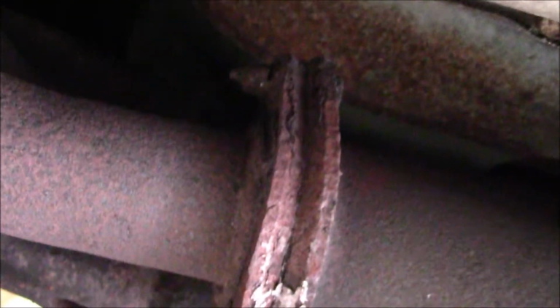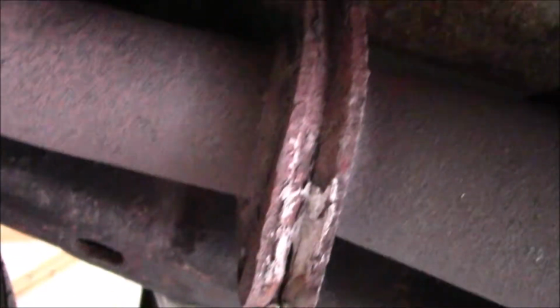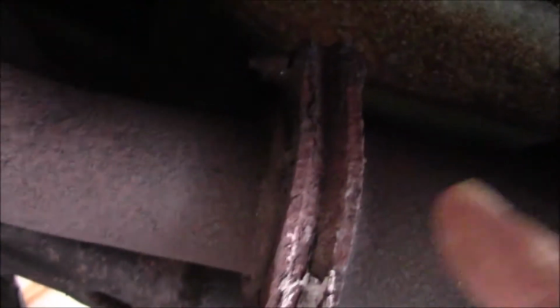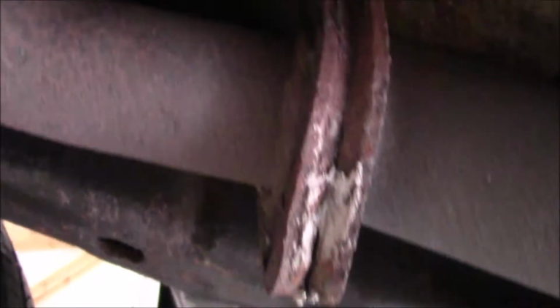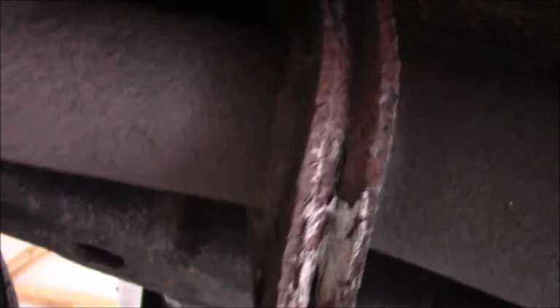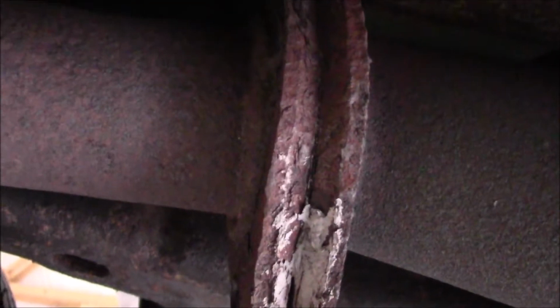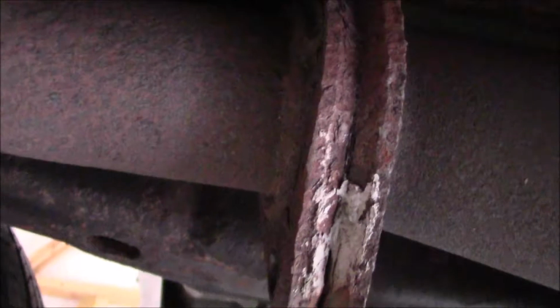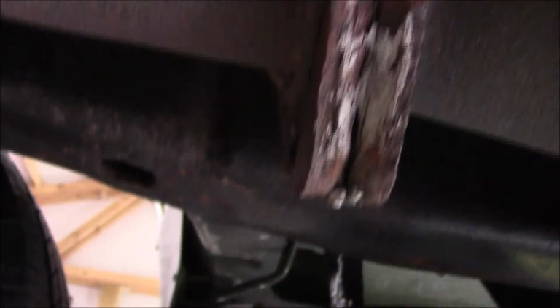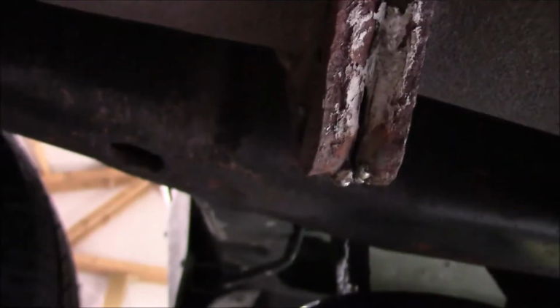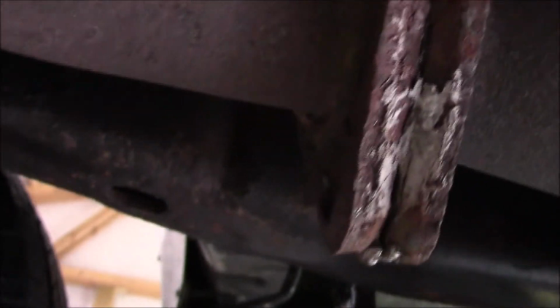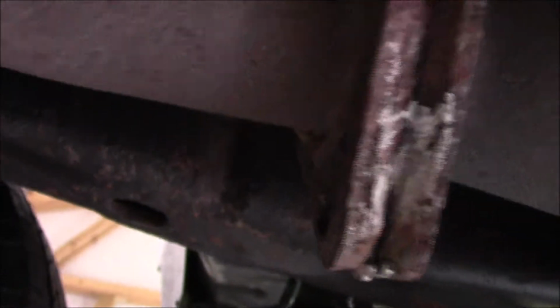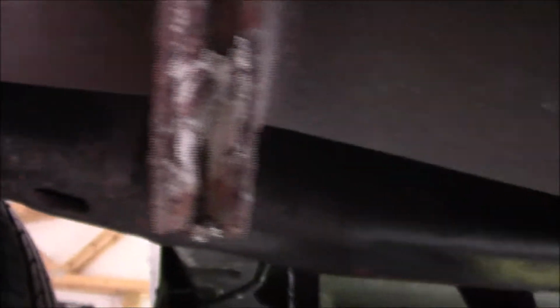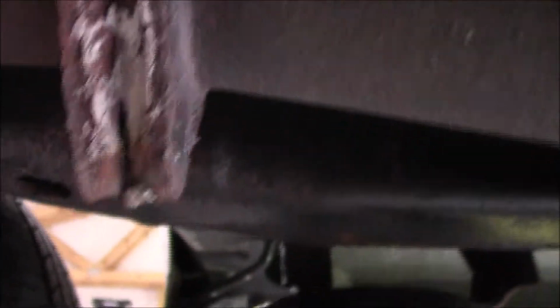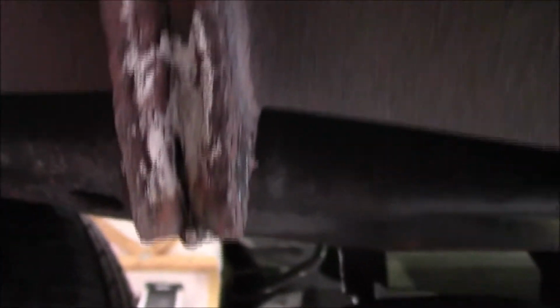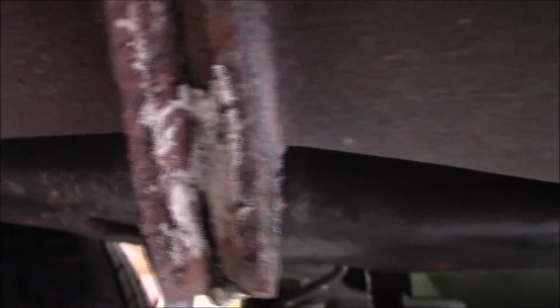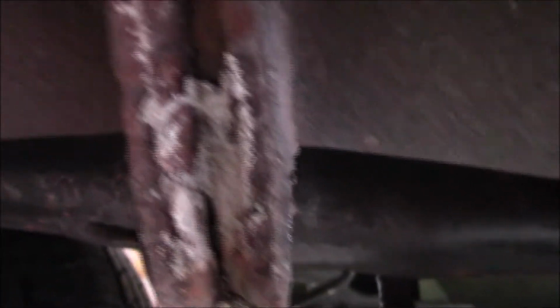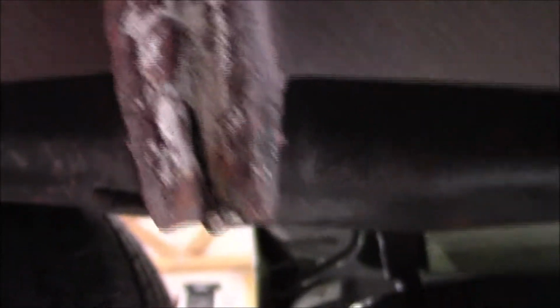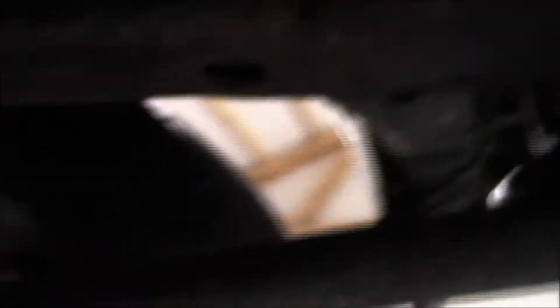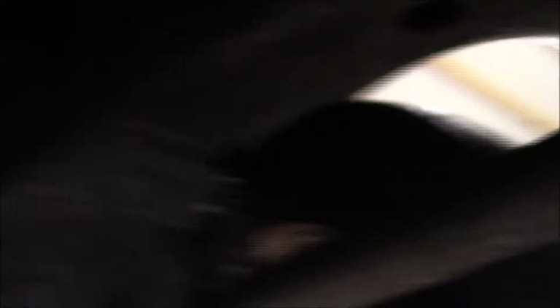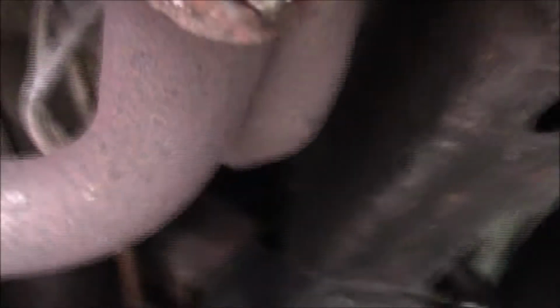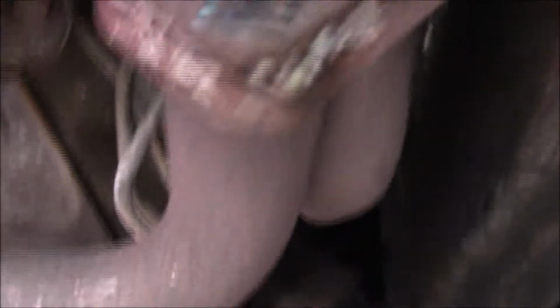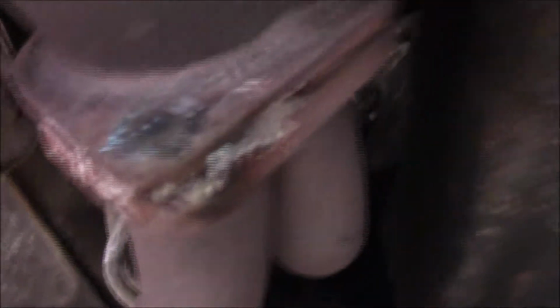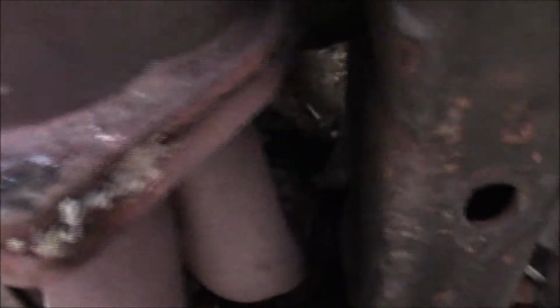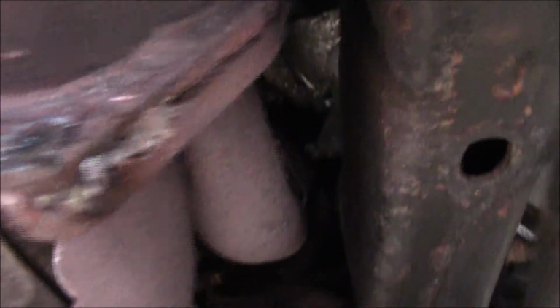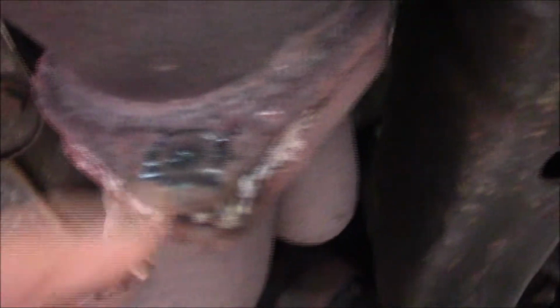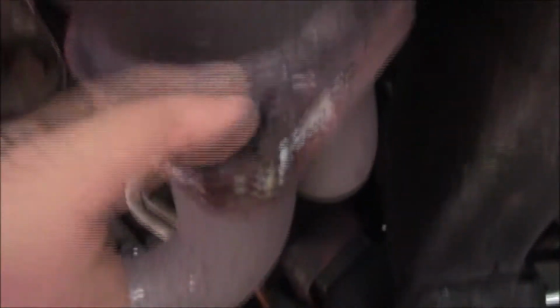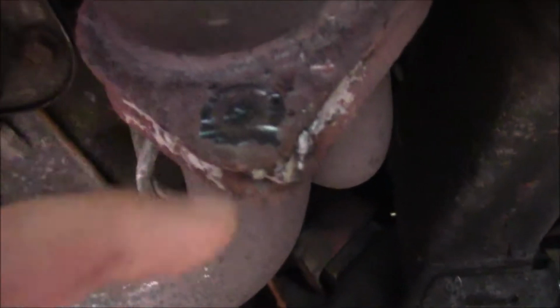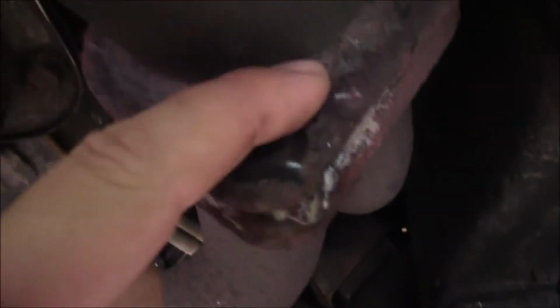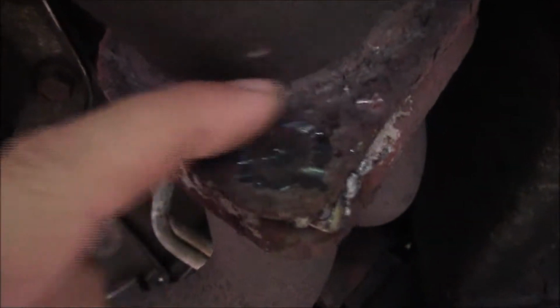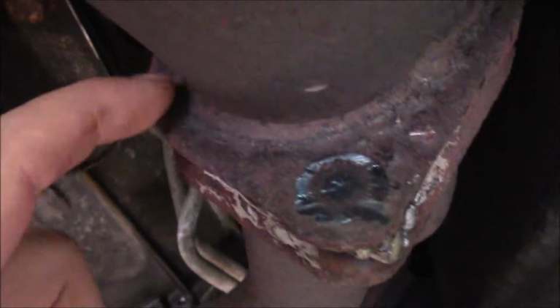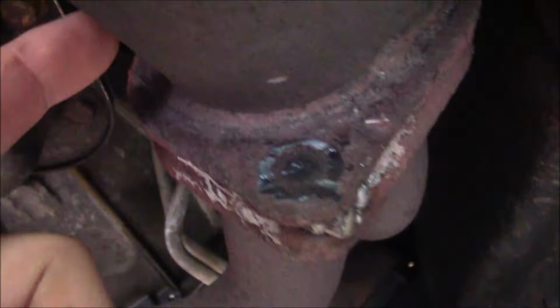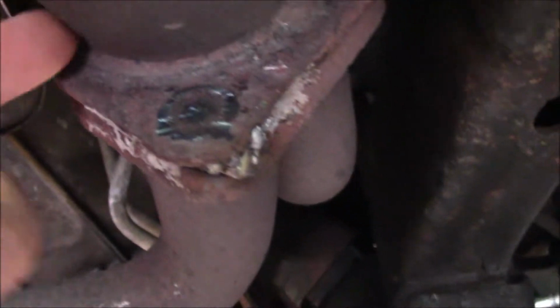I tried cutting that one off — I was able to cut this one off, but the access is horrible. I'm going to try to cut it off with a new cutoff wheel that I got, and hopefully I'll have some success this time. Then we'll probably end up cutting it off of this piece.